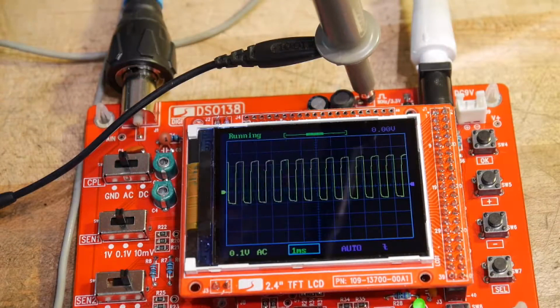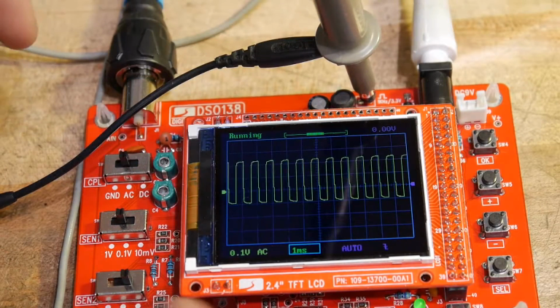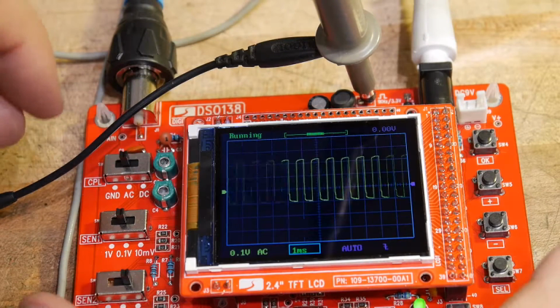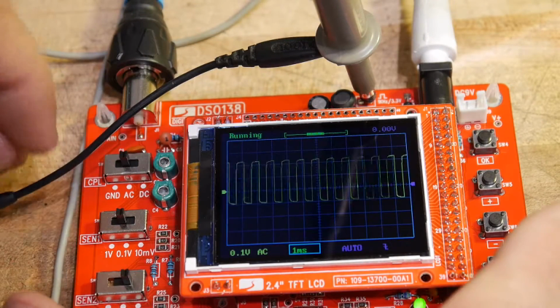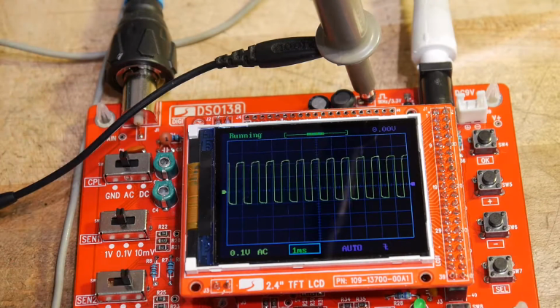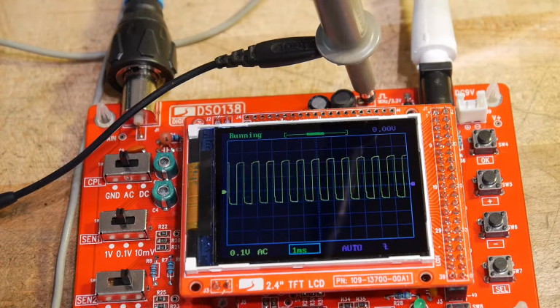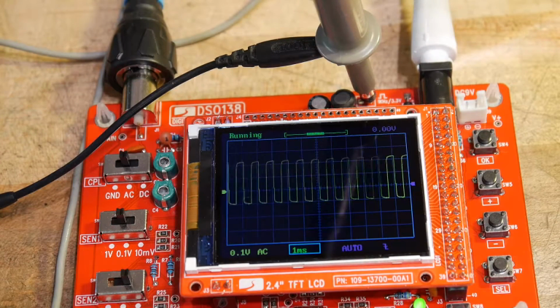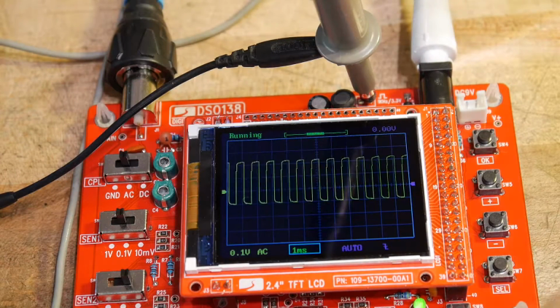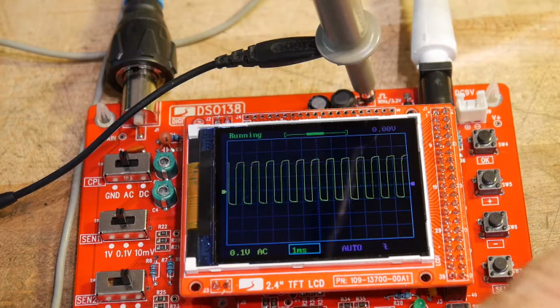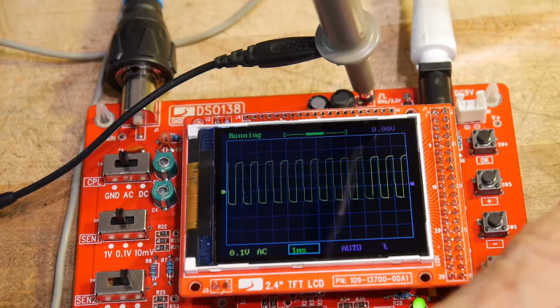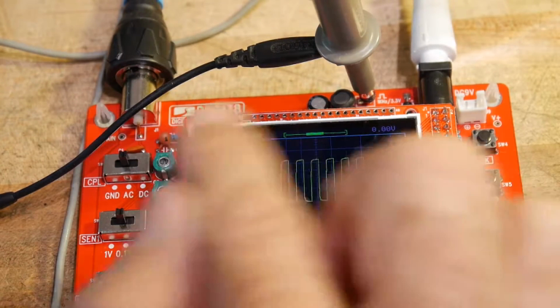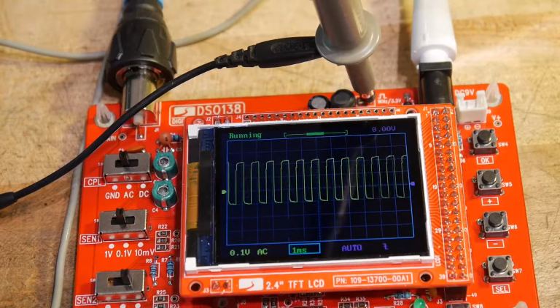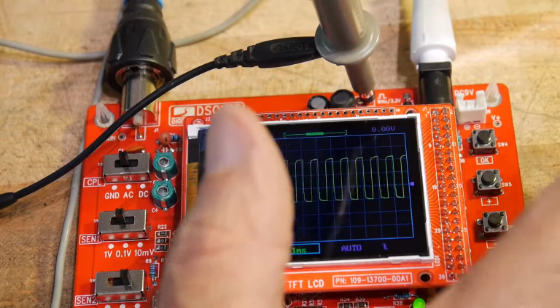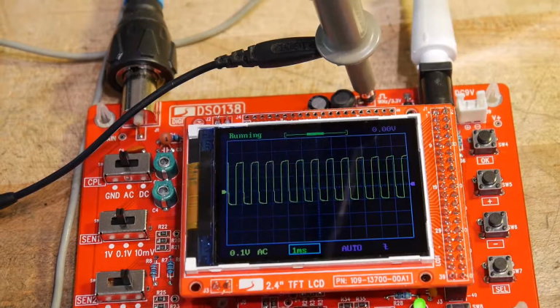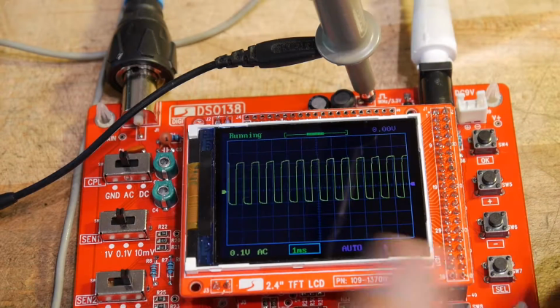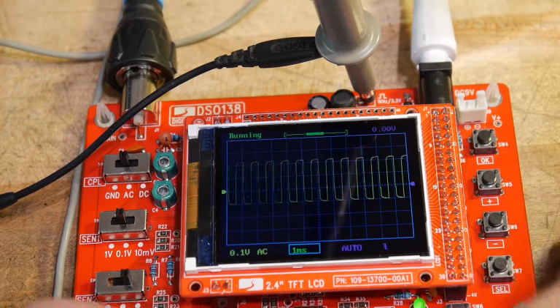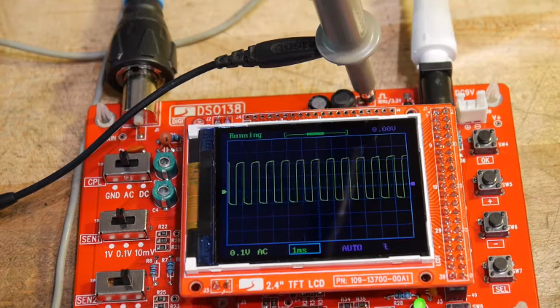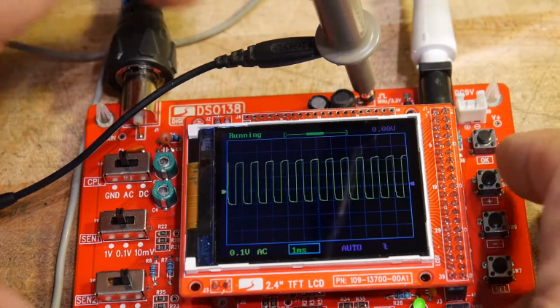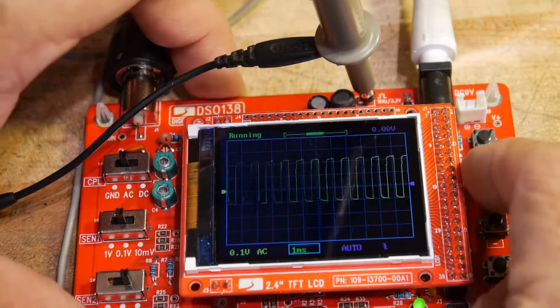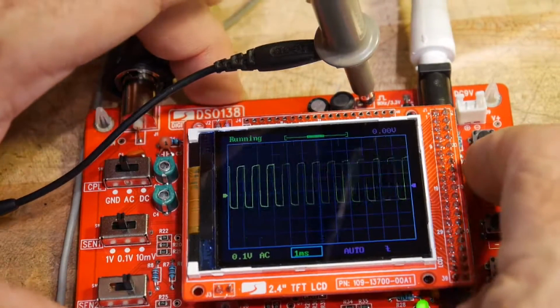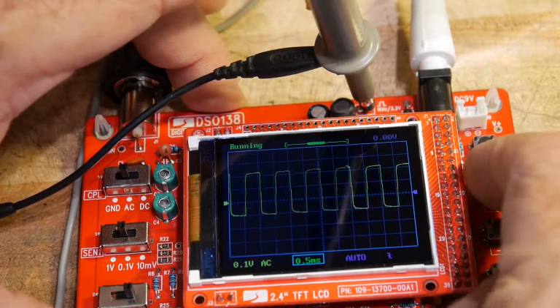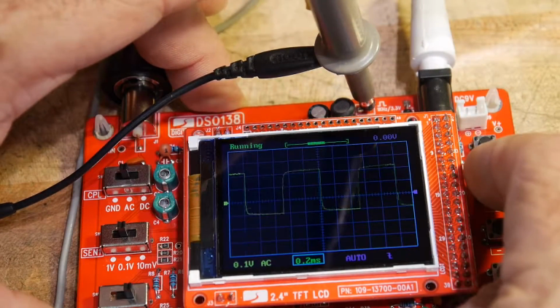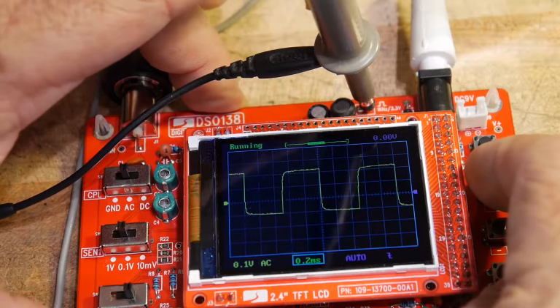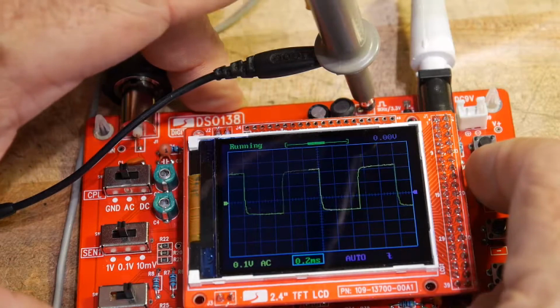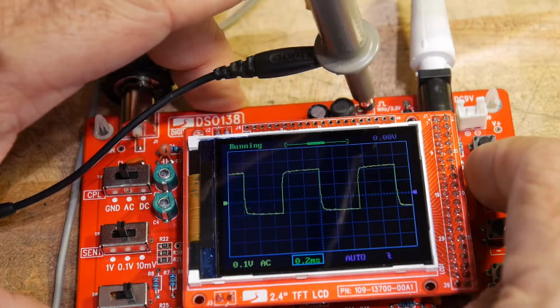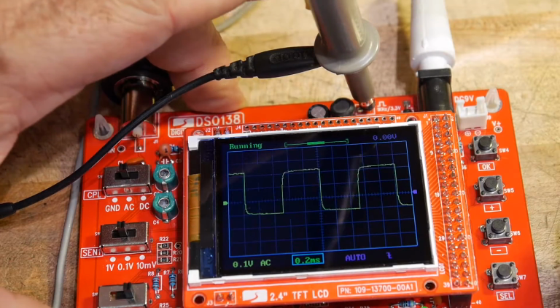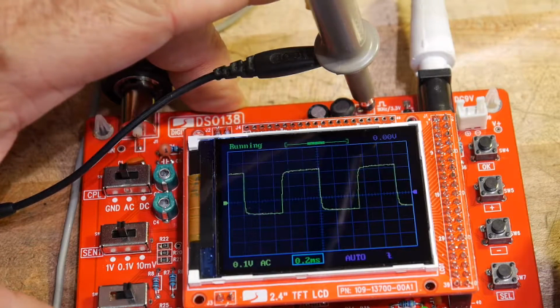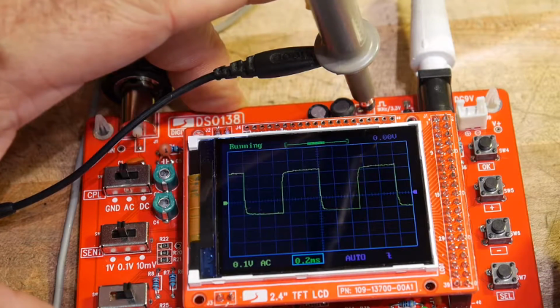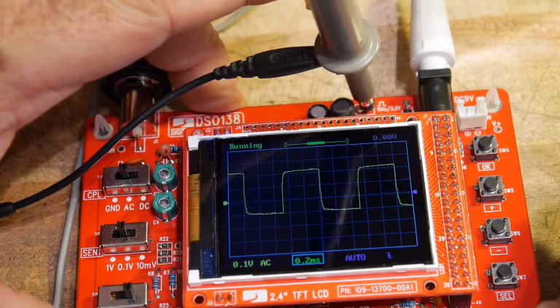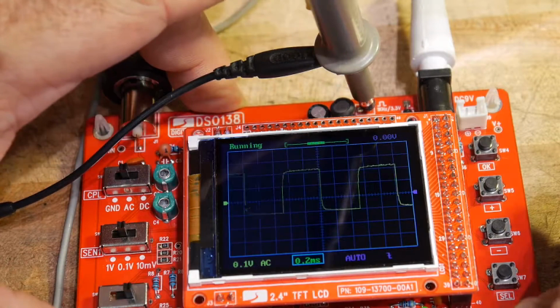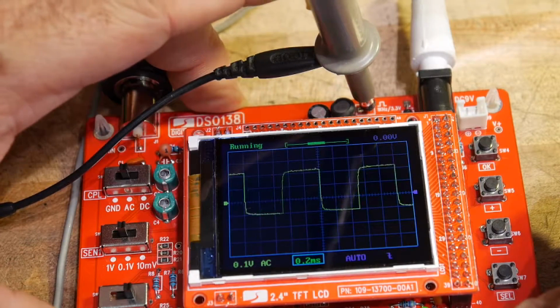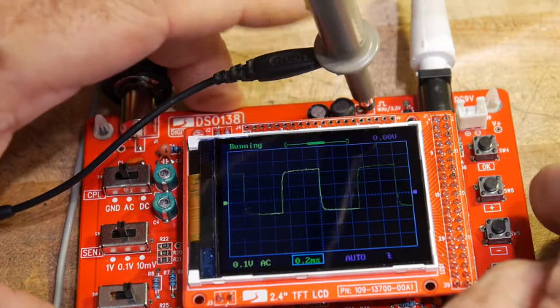And then we should be able to change the horizontal here somehow. Yep, oh, there we go. Very cool — it's an oscilloscope. Awesome.